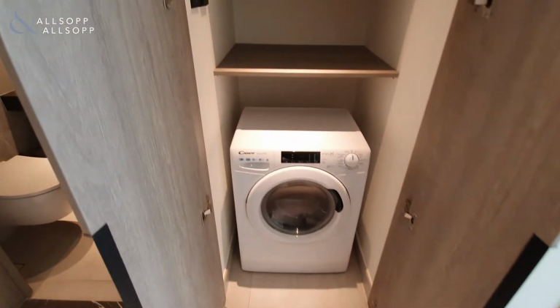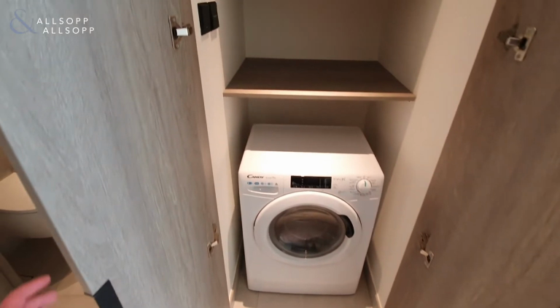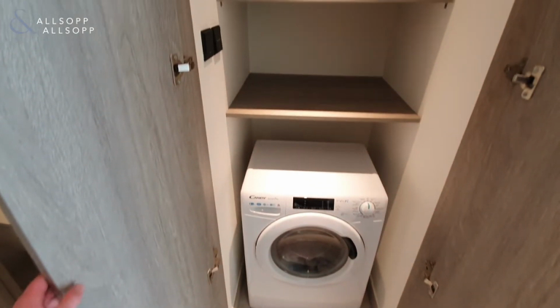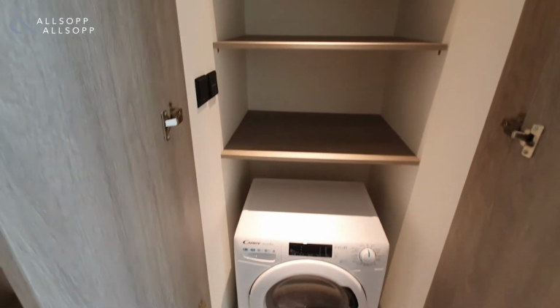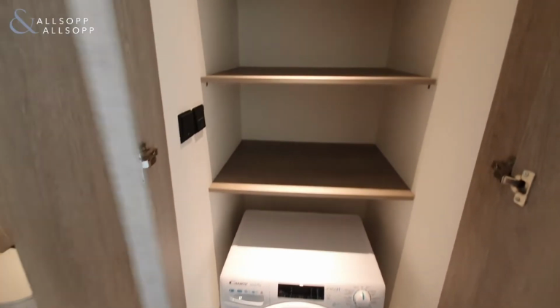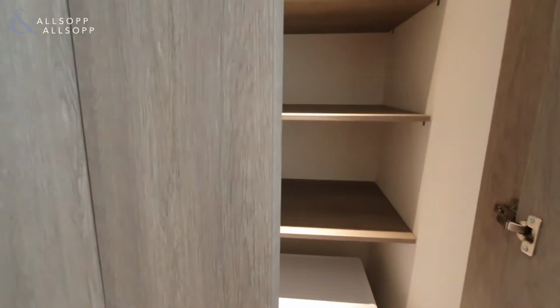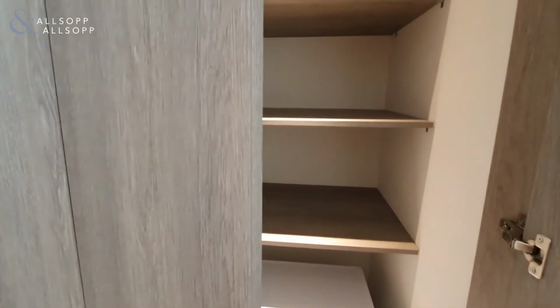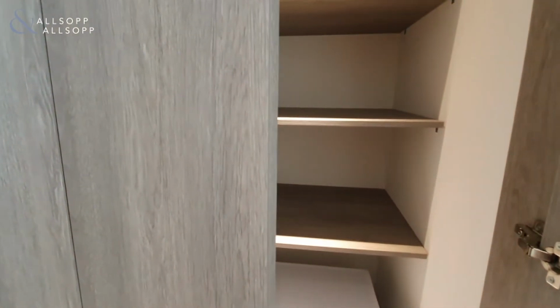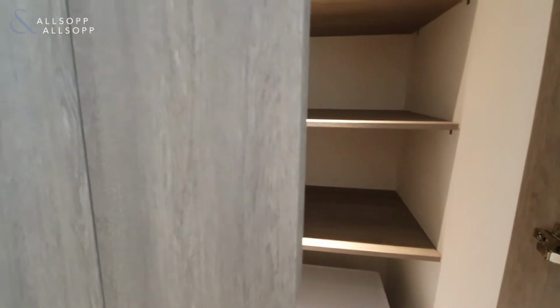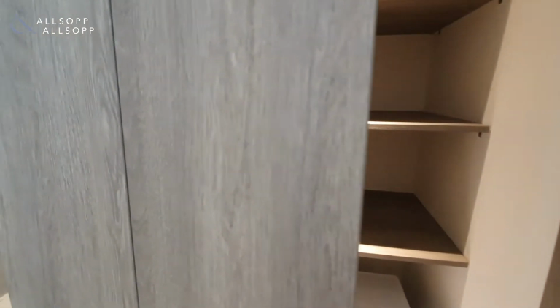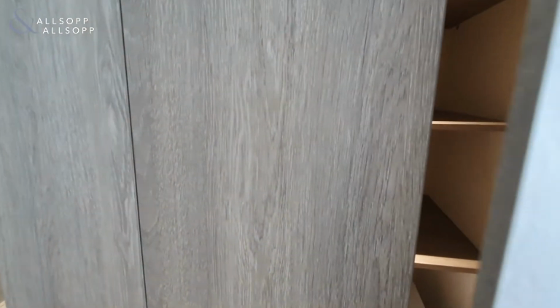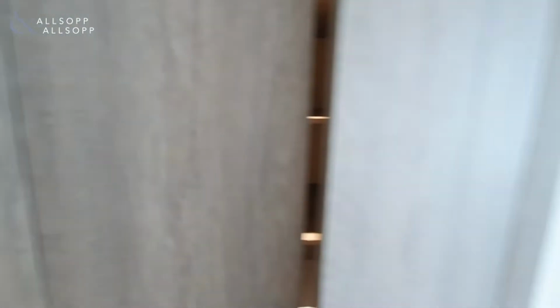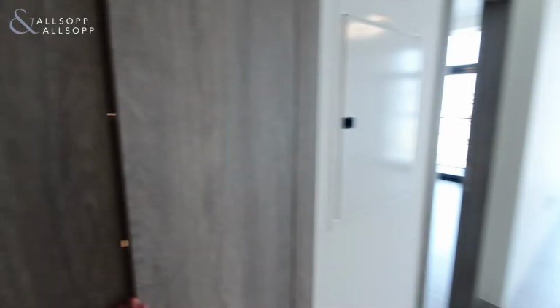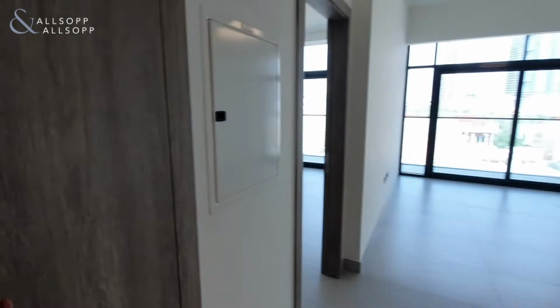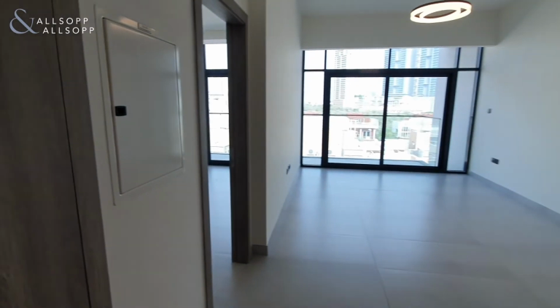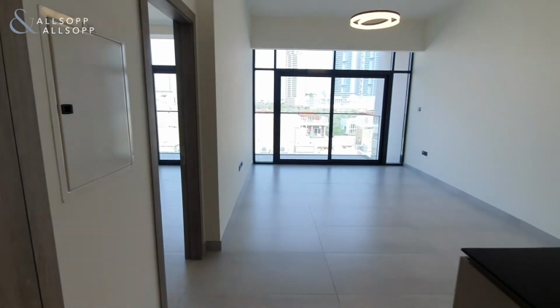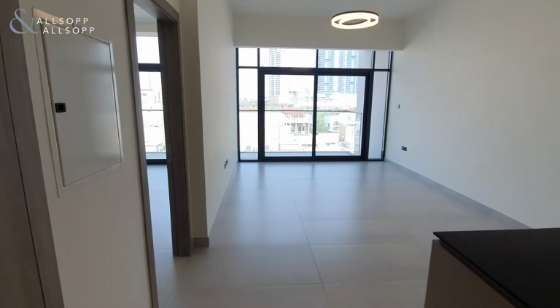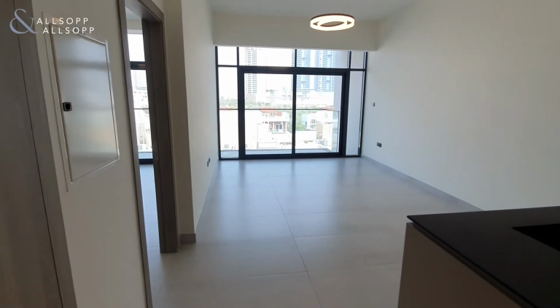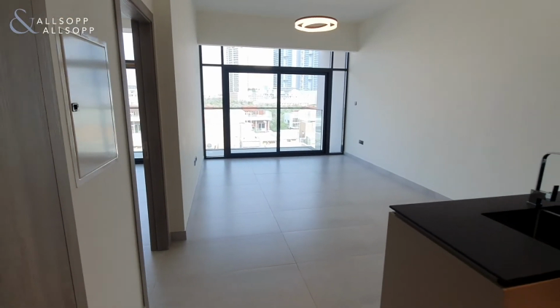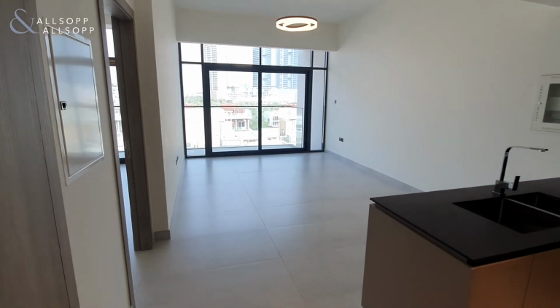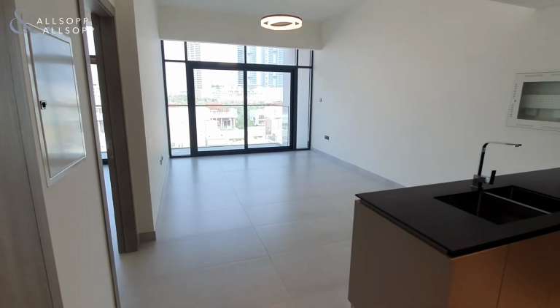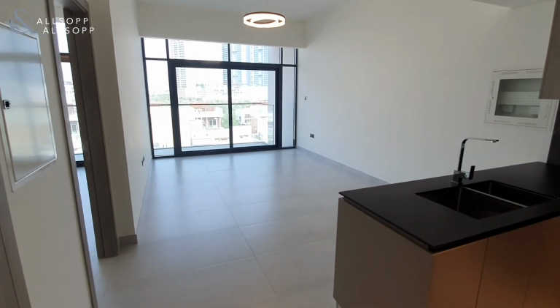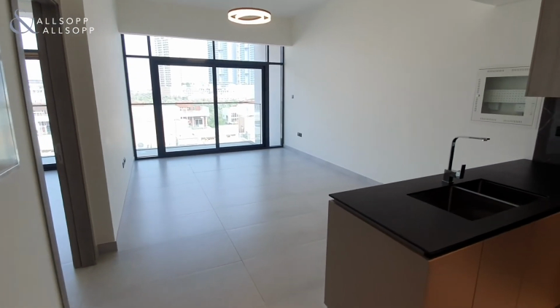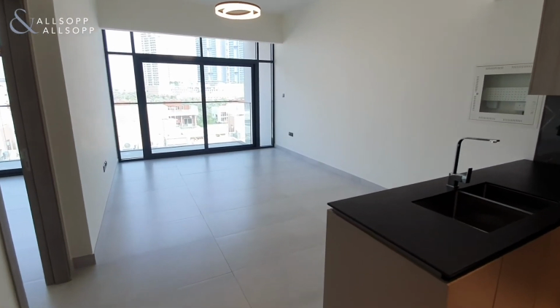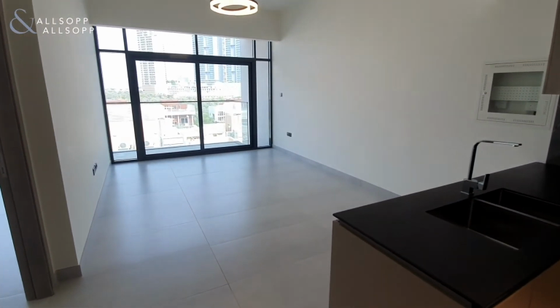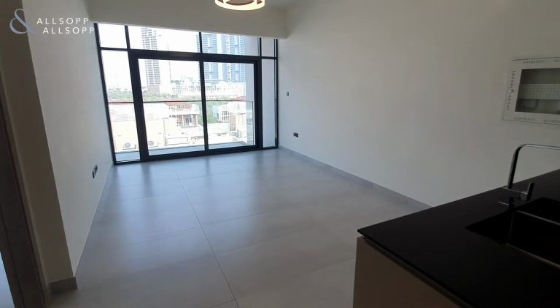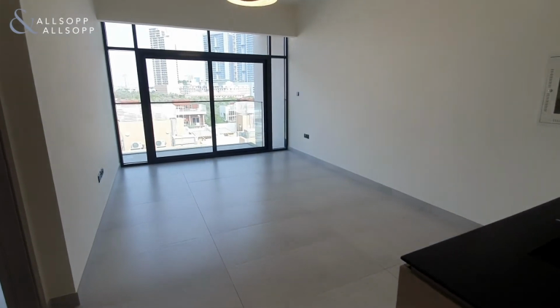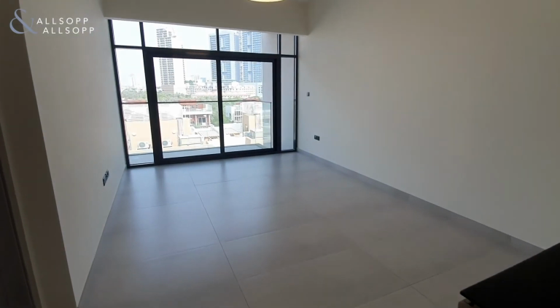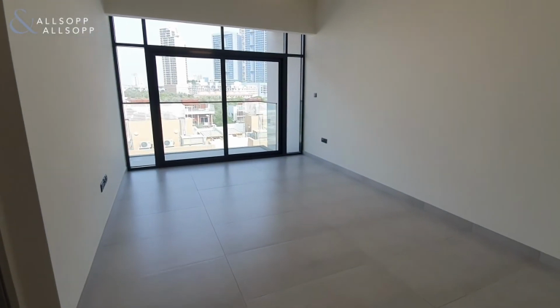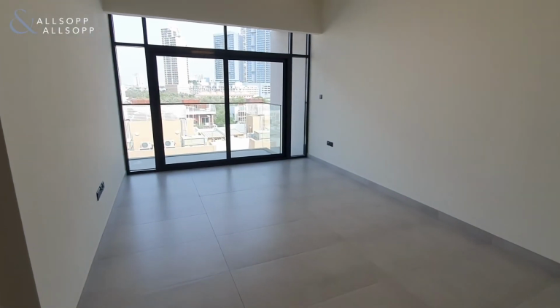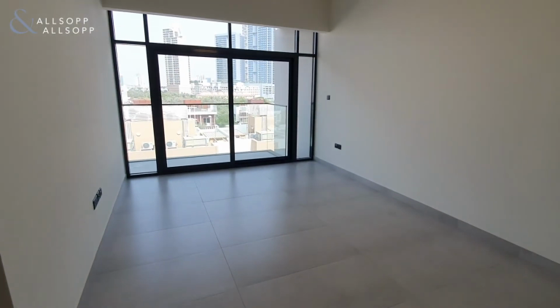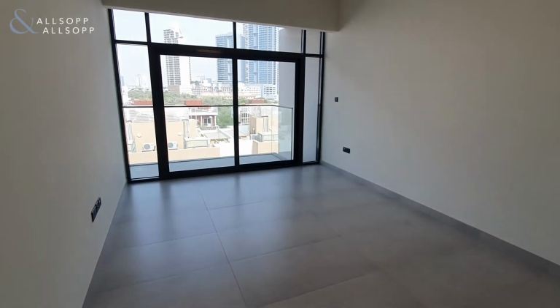Whether you're looking to move into the property yourself or rent it out as an investment, it is absolutely ready to move into straight away. You then move into your main living and dining space.